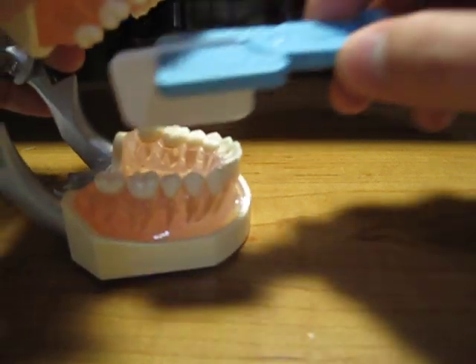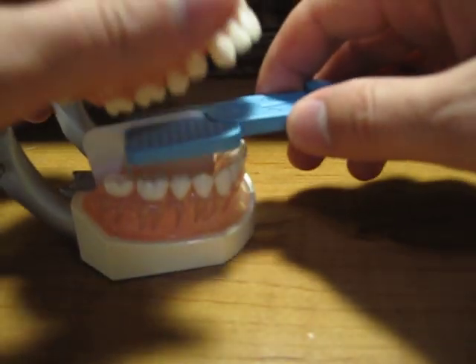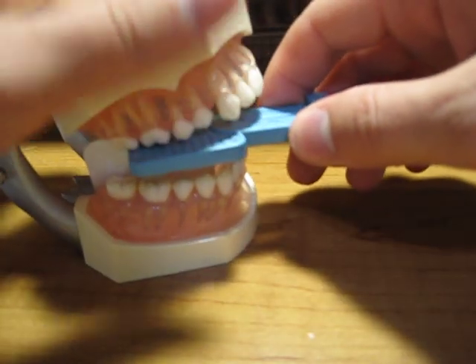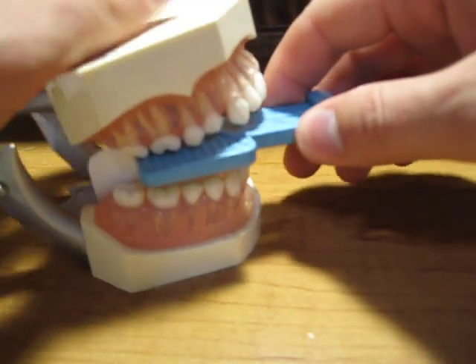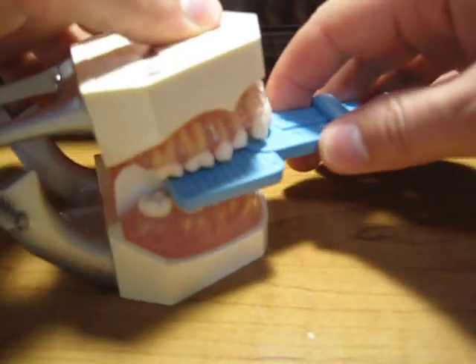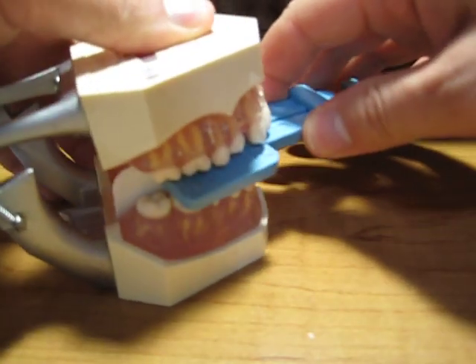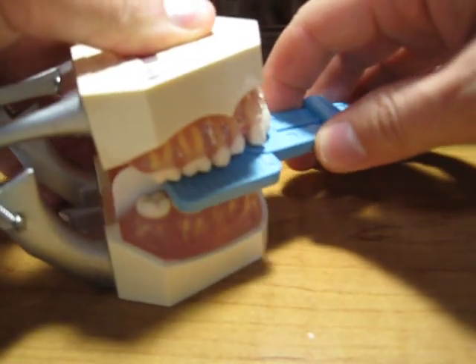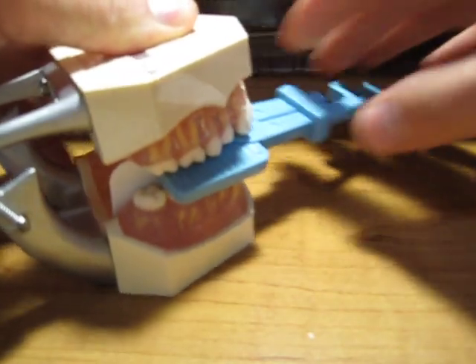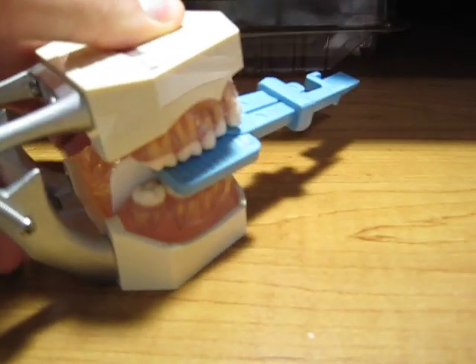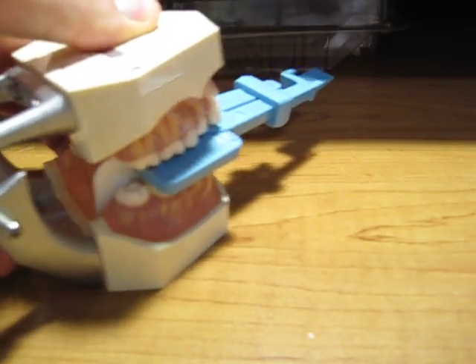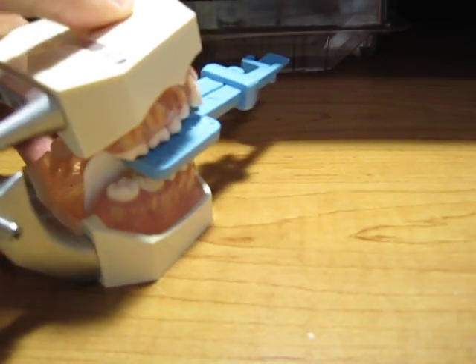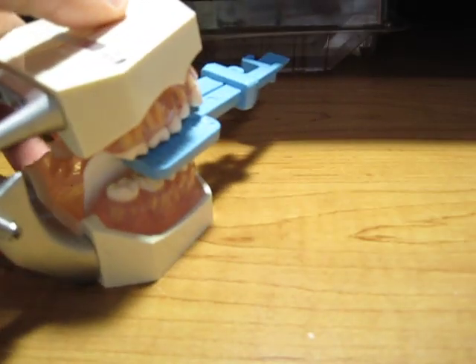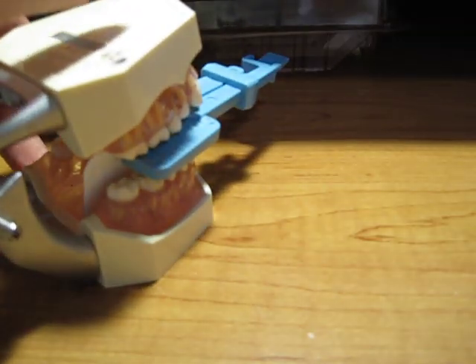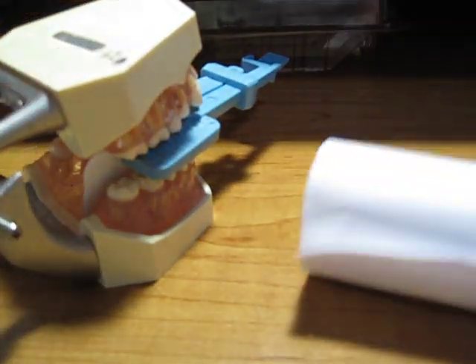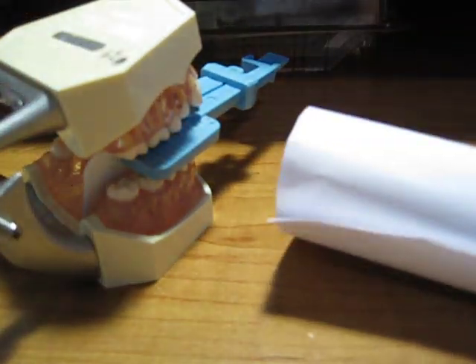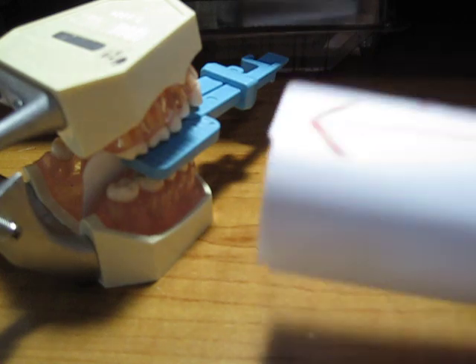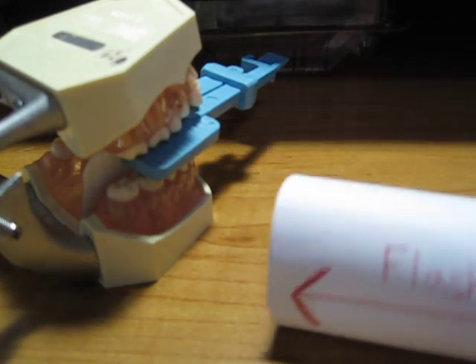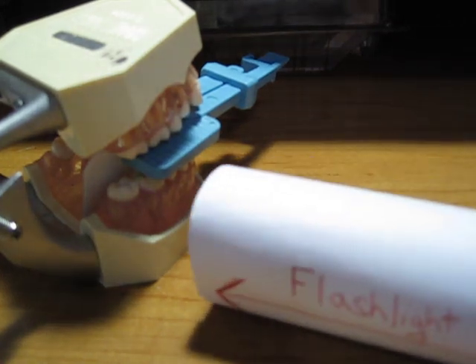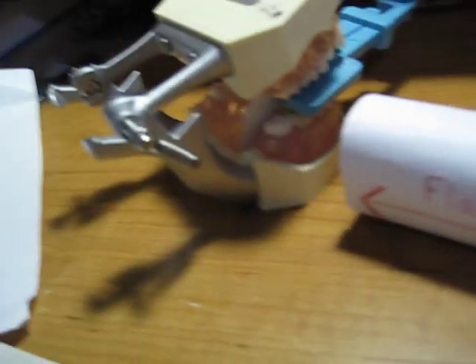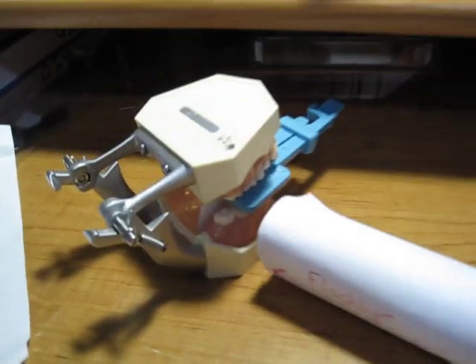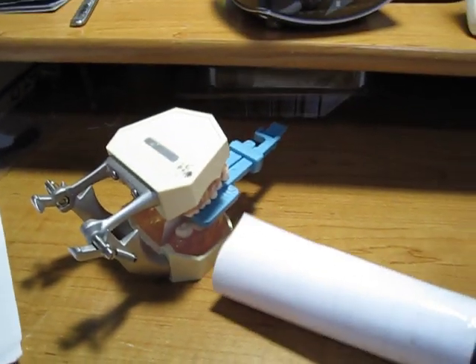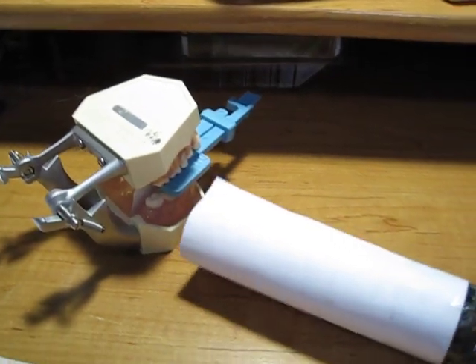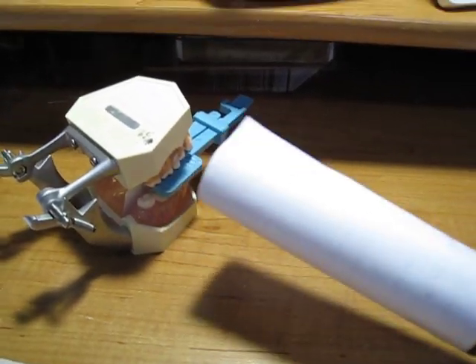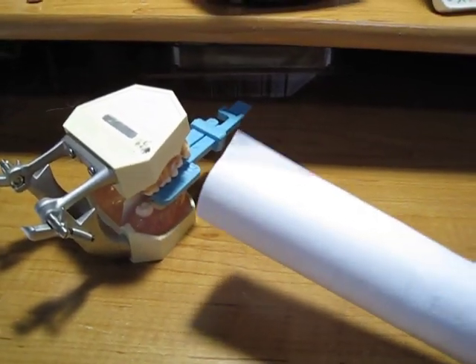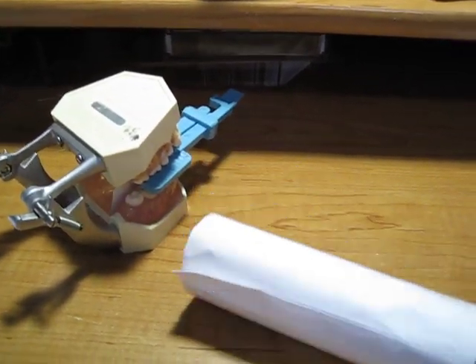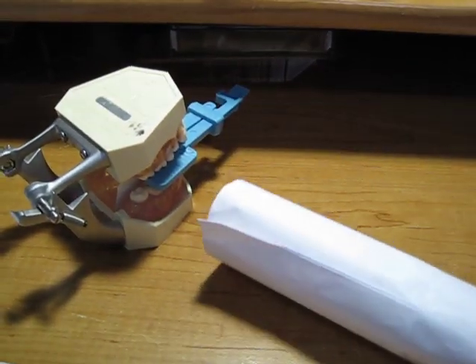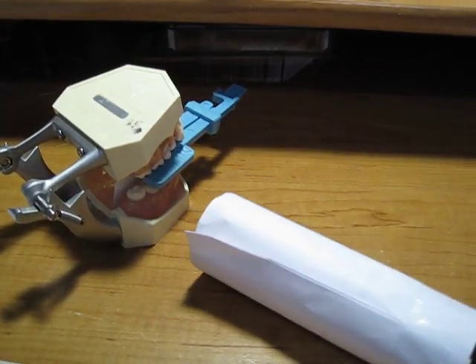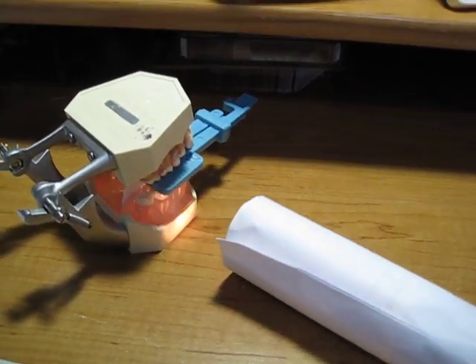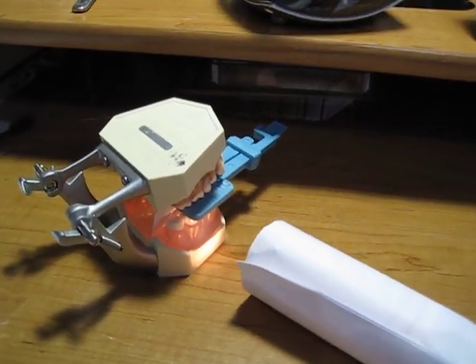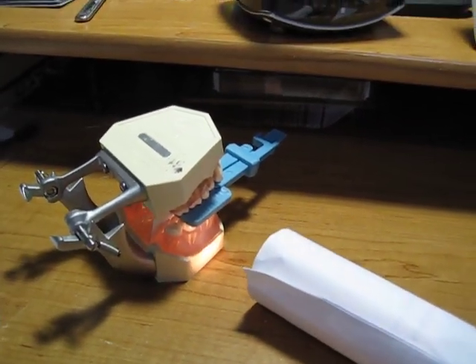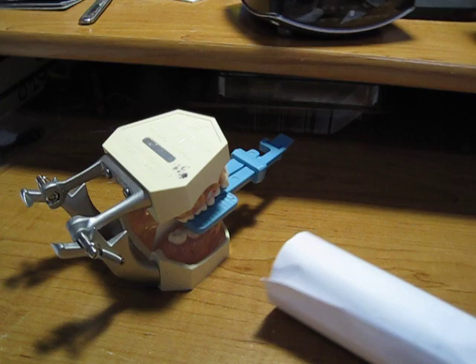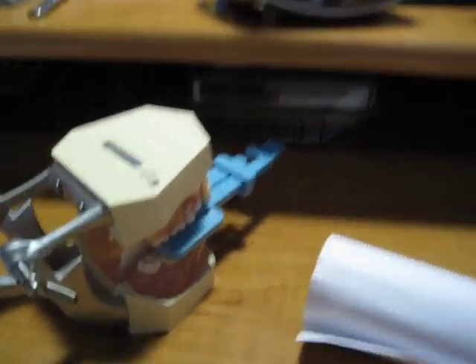So now you put this in here, have them bite, and you're ready to expose from here.